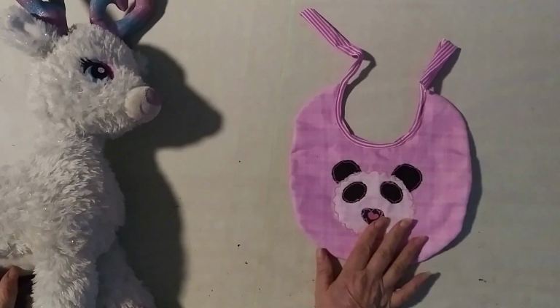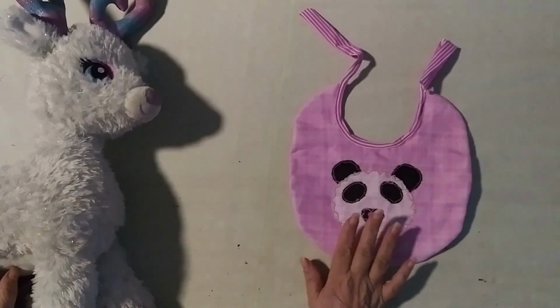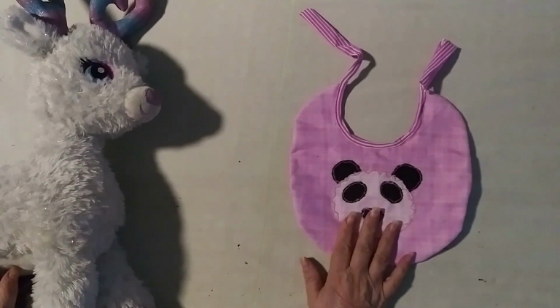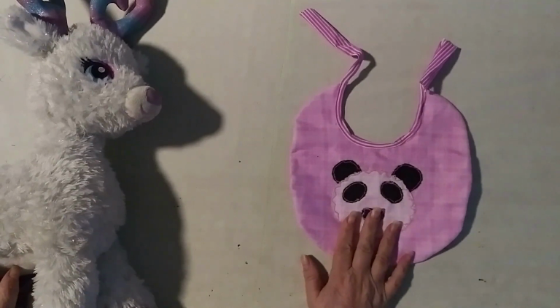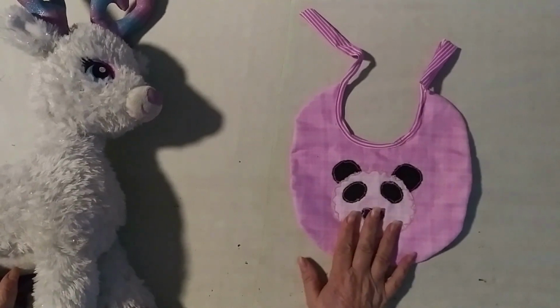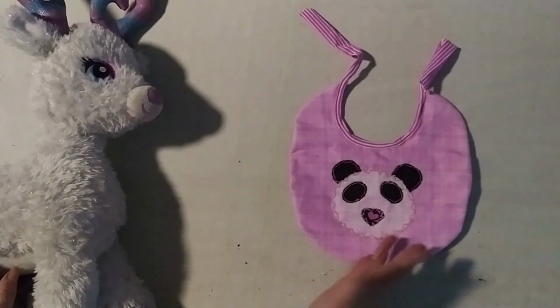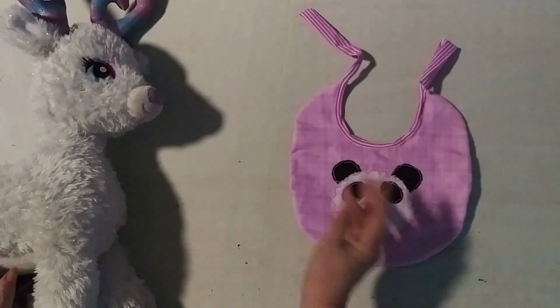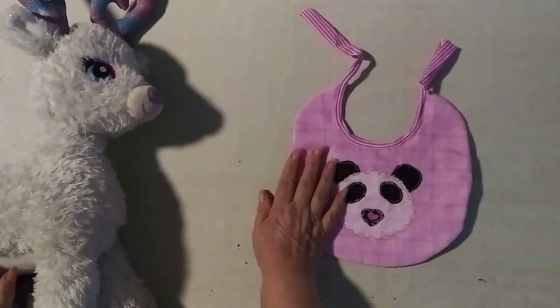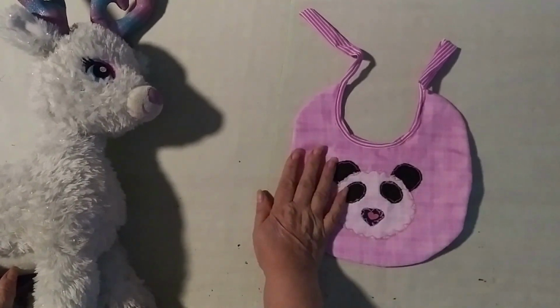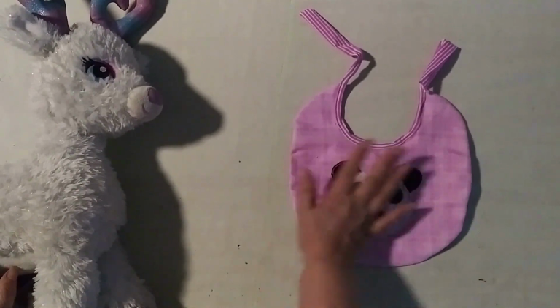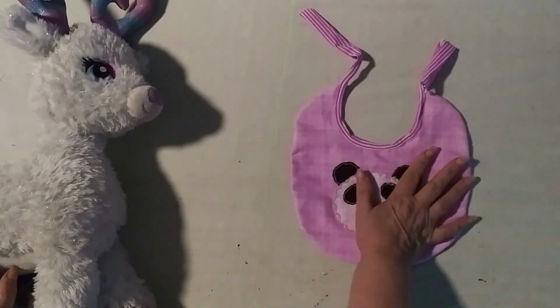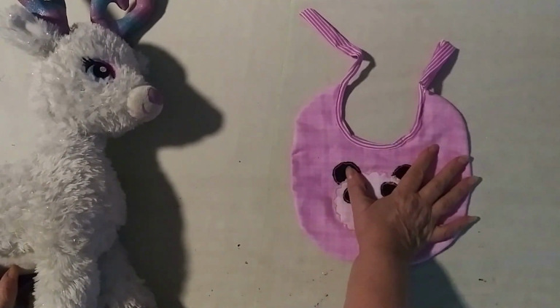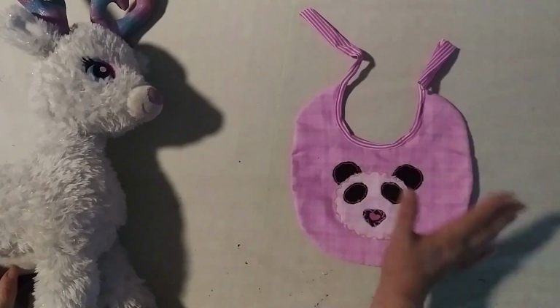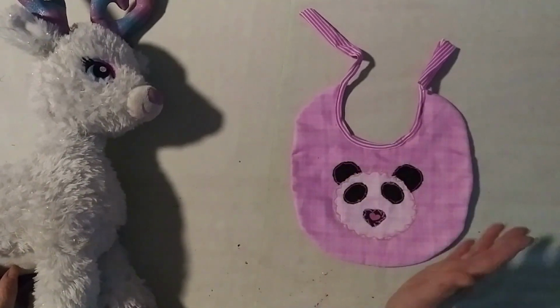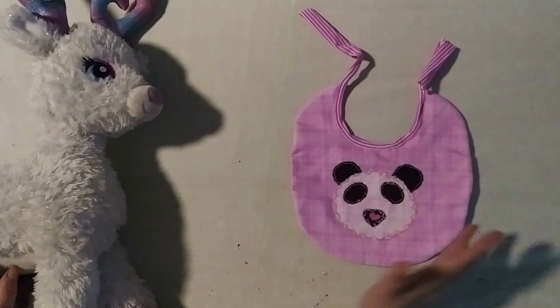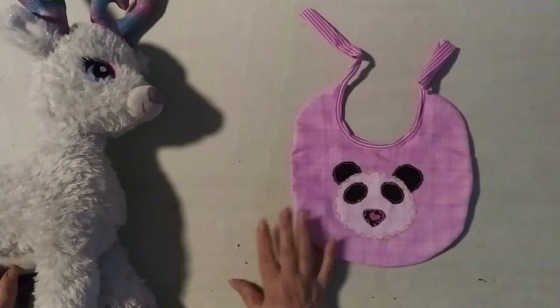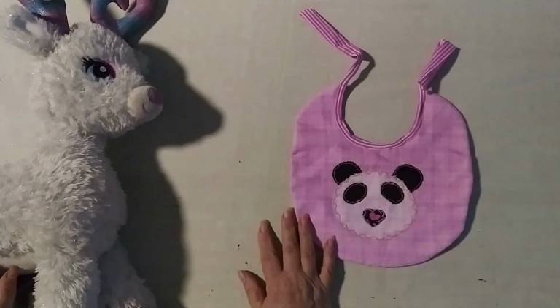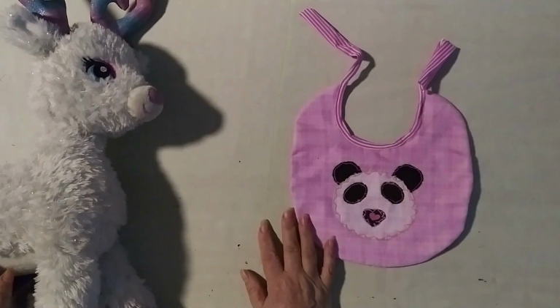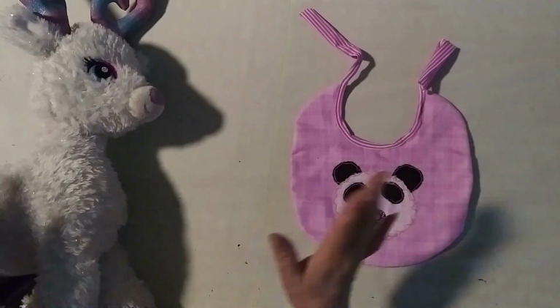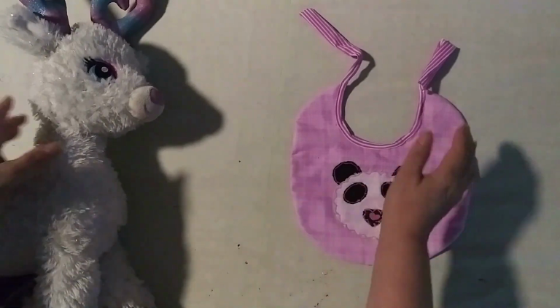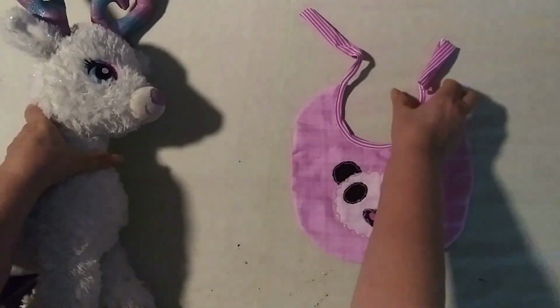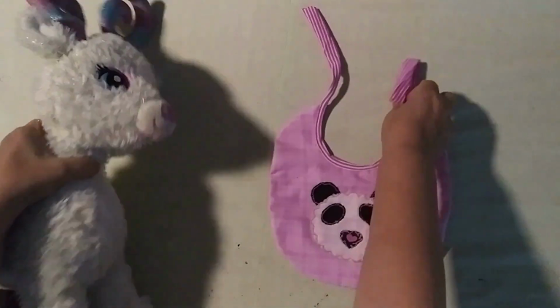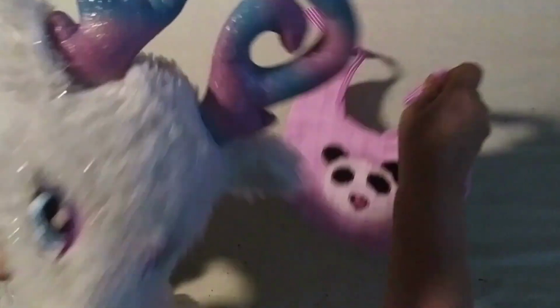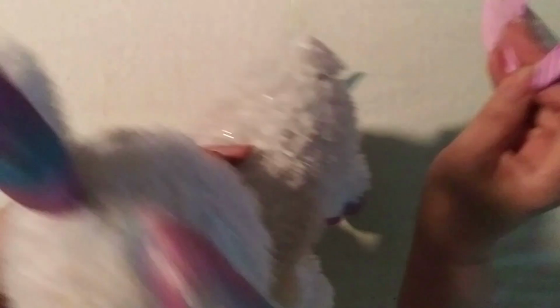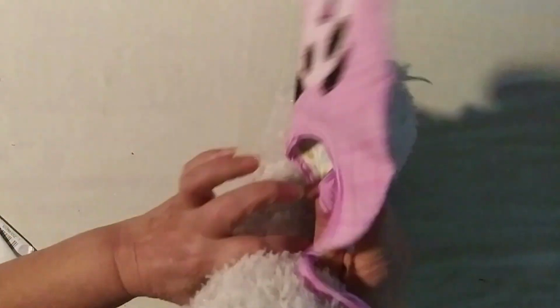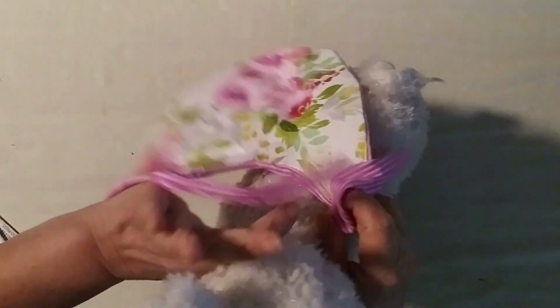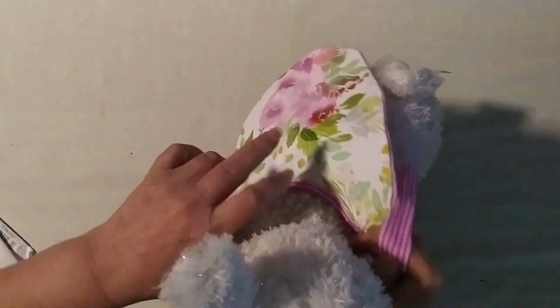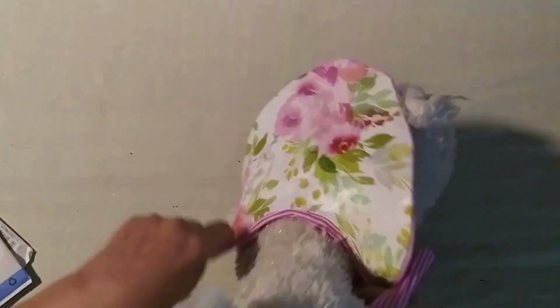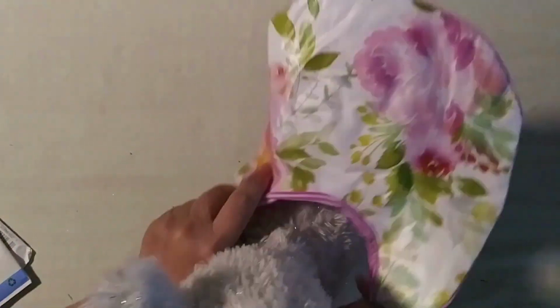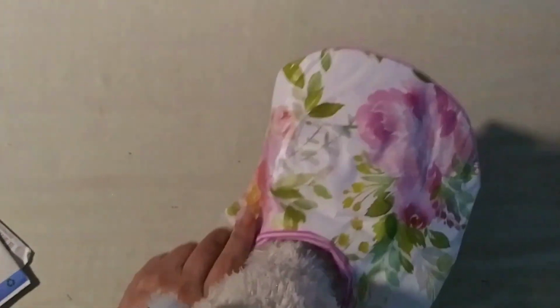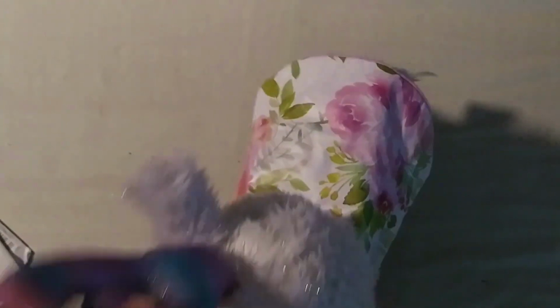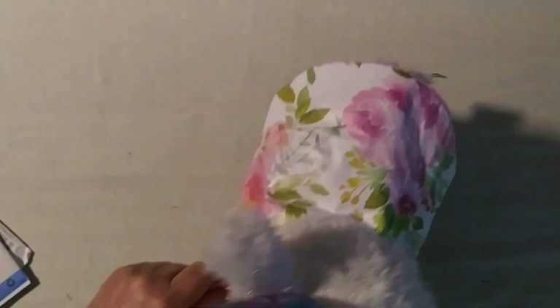As you remember, I did a bib with two layers: one is a soft, beautiful fabric, and the other is a special nylon on the bottom so the baby doesn't get wet when we're feeding them.